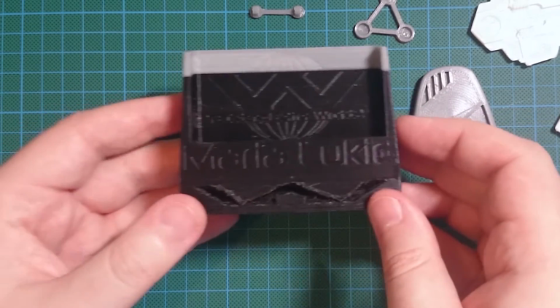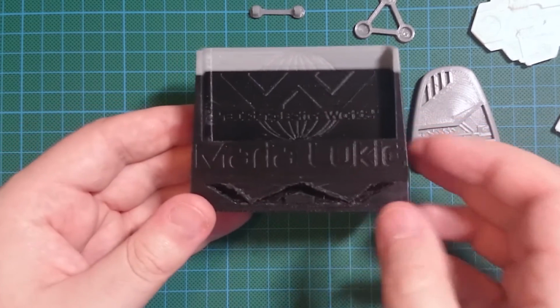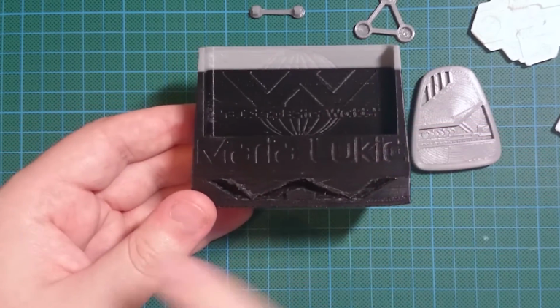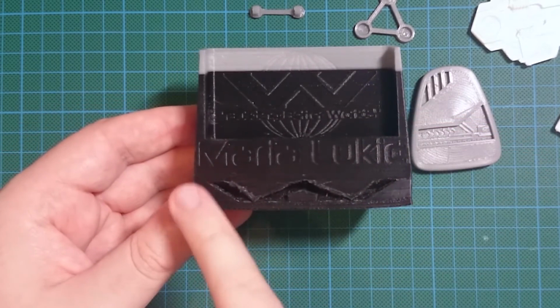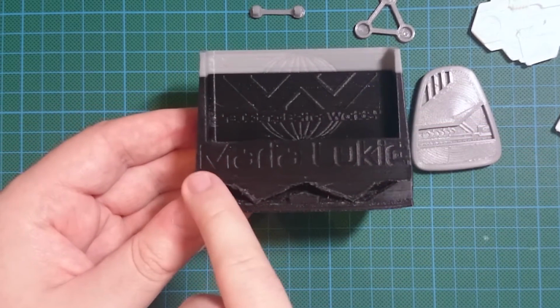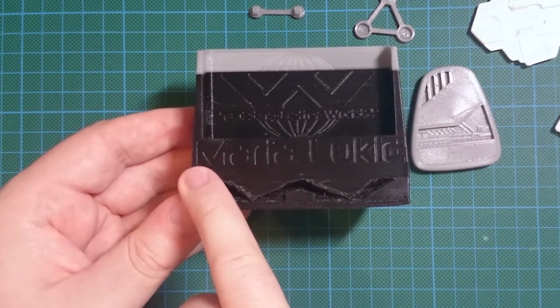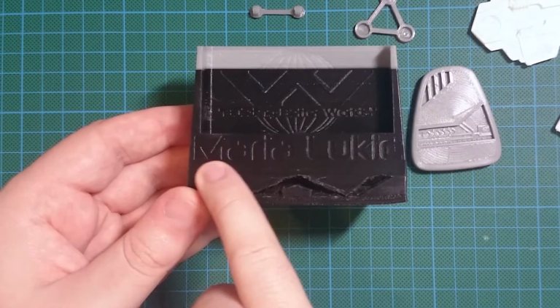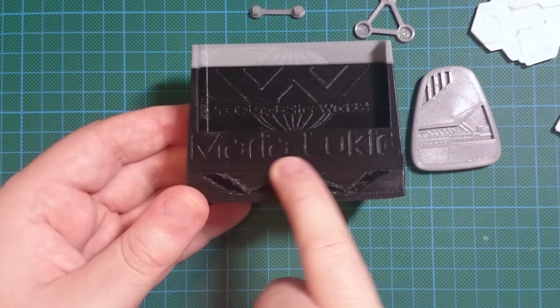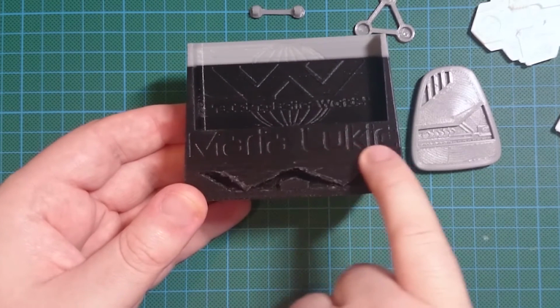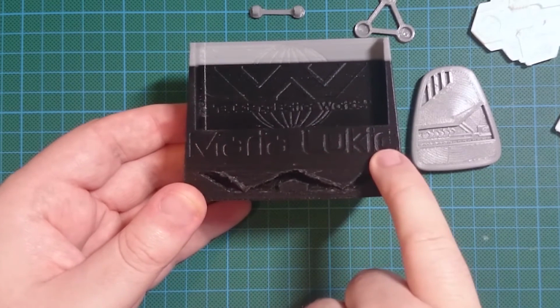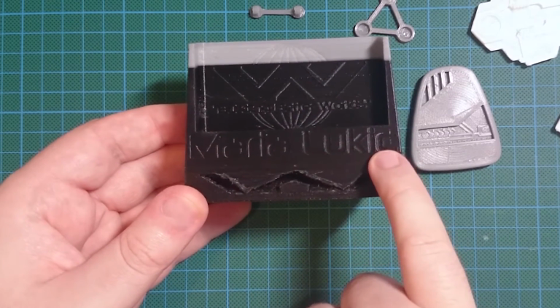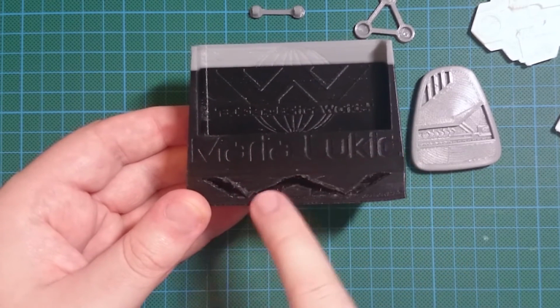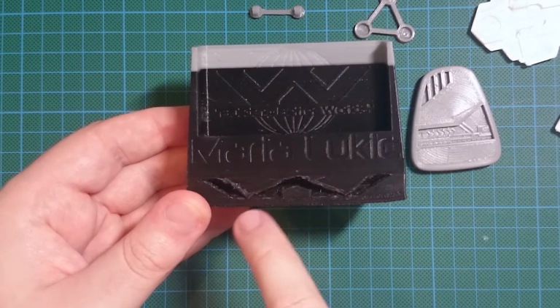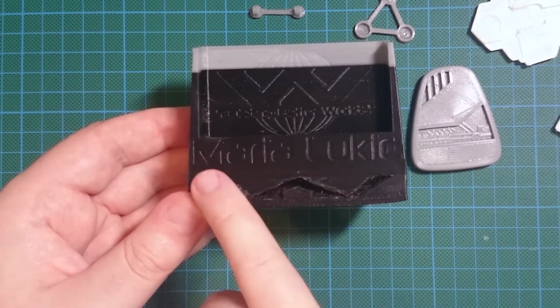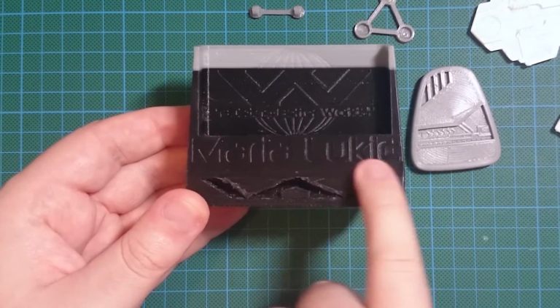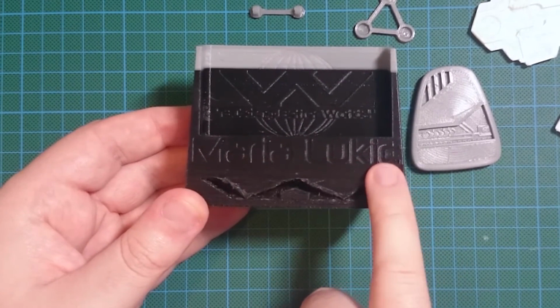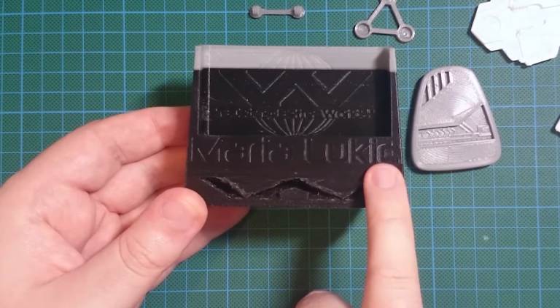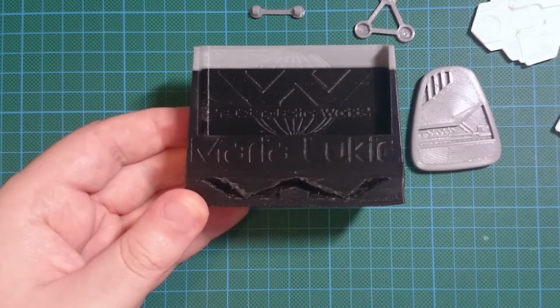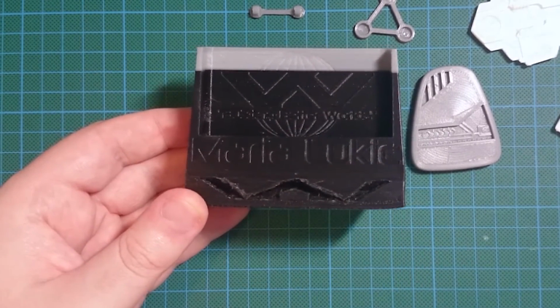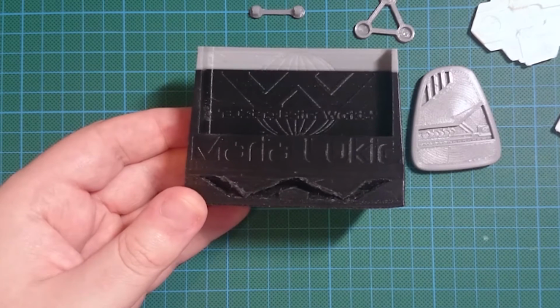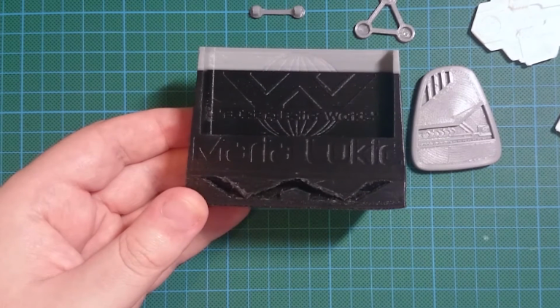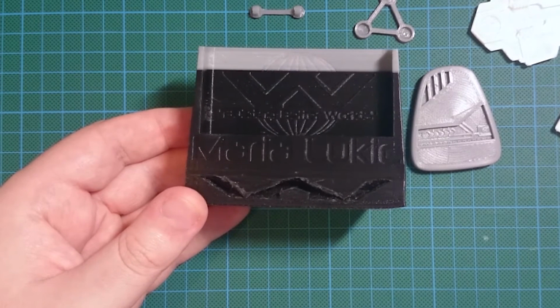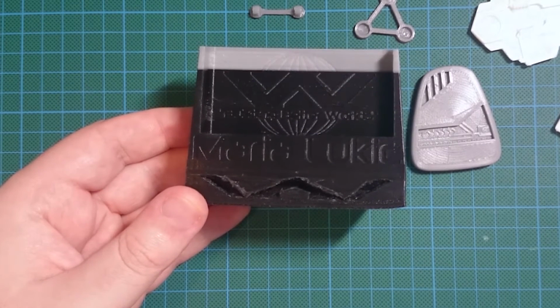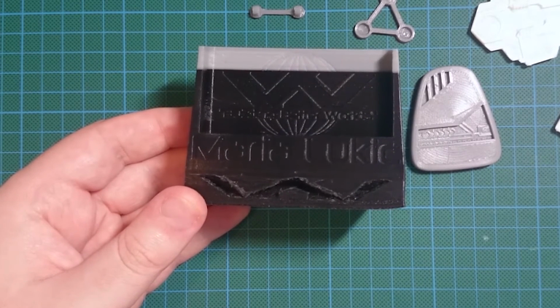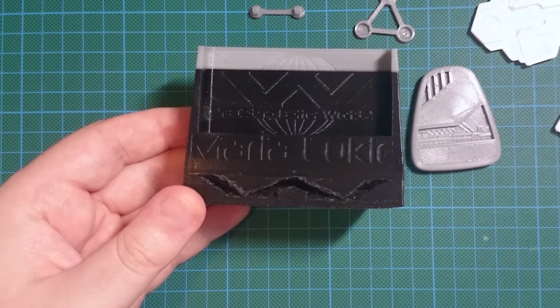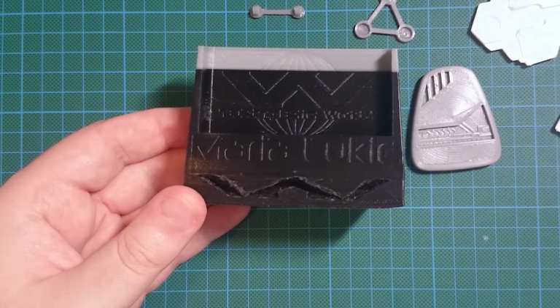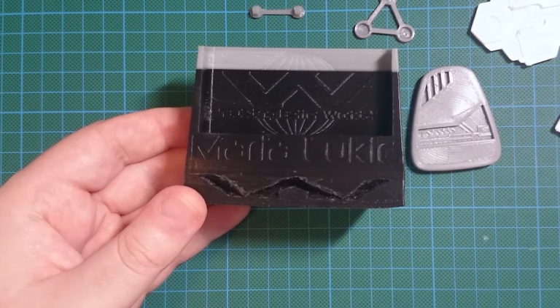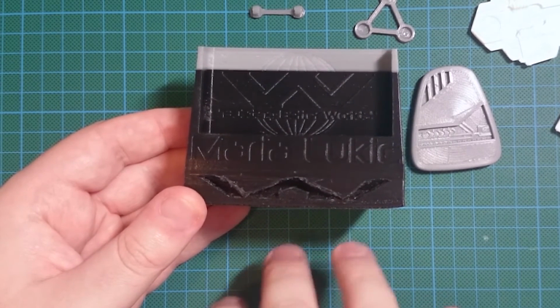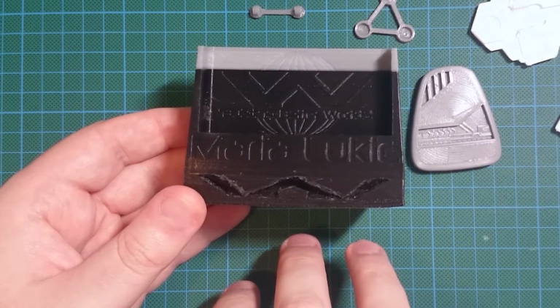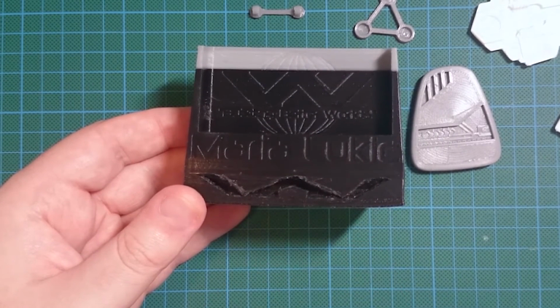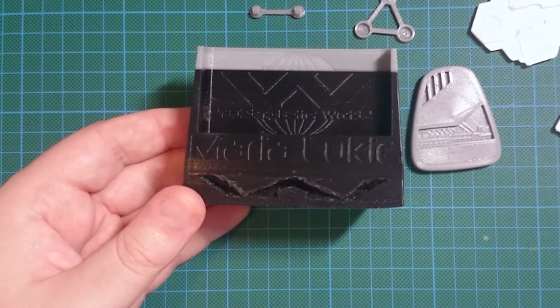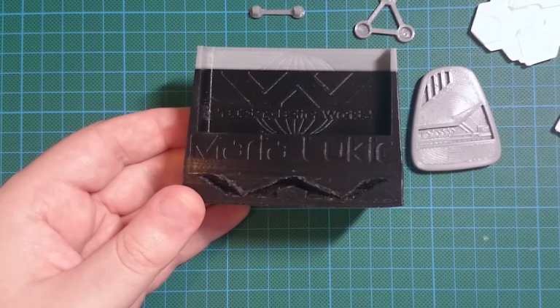The version available for download for free has got Weyland Yutani written across the front, however if you do want your name across there I'm more than happy to provide a customized STL file for download after you make a purchase through Pinshape.